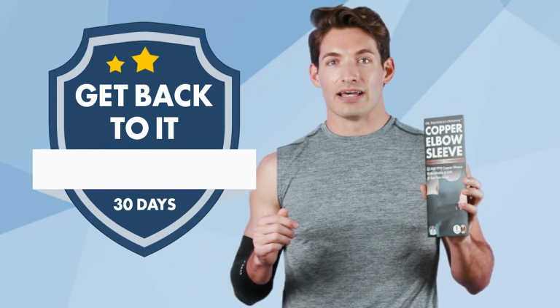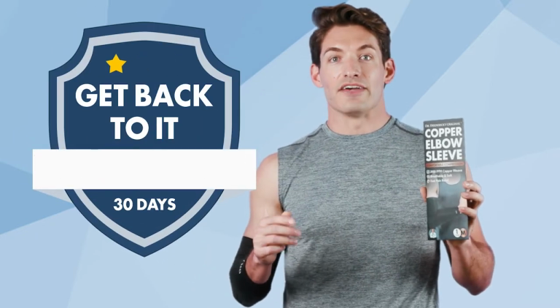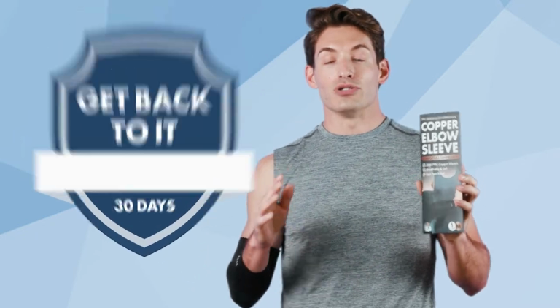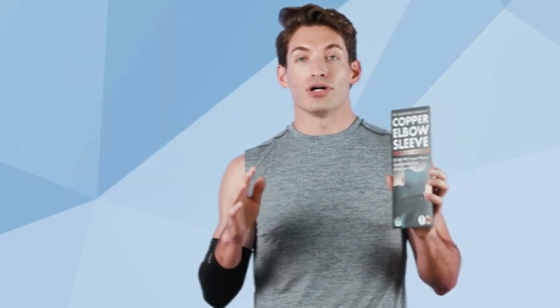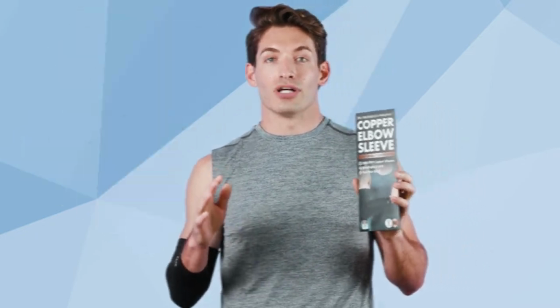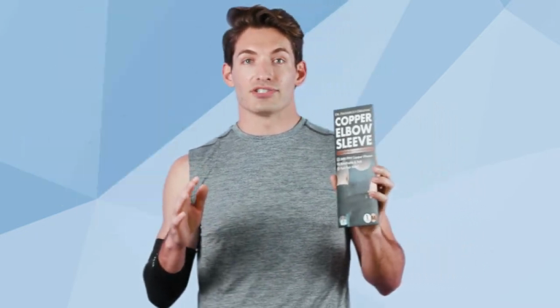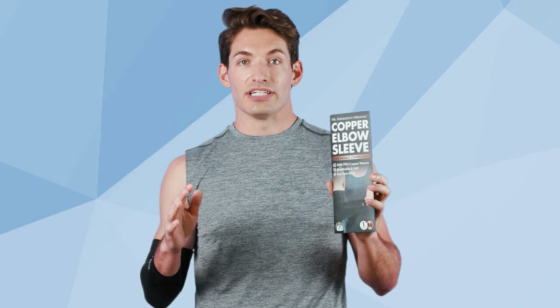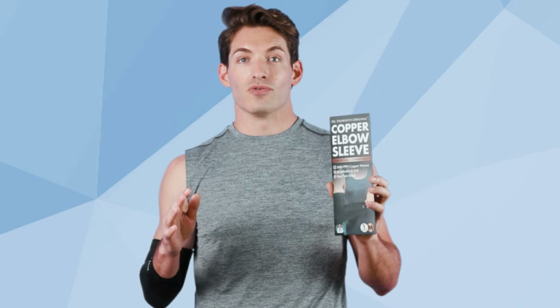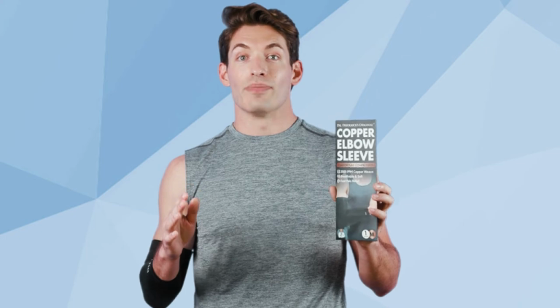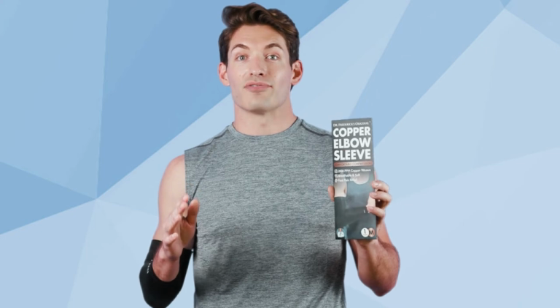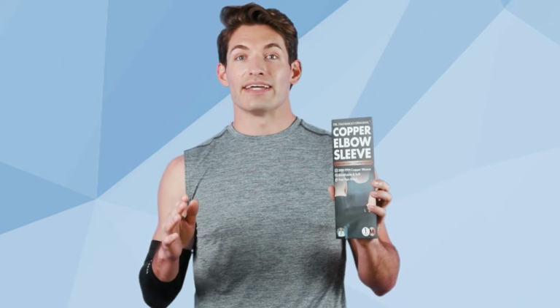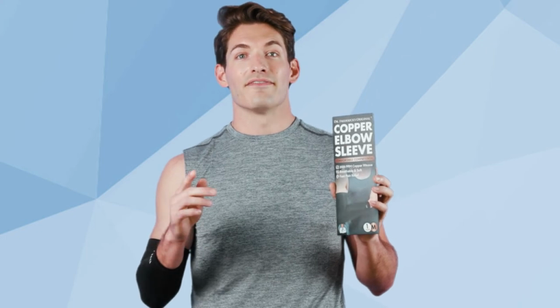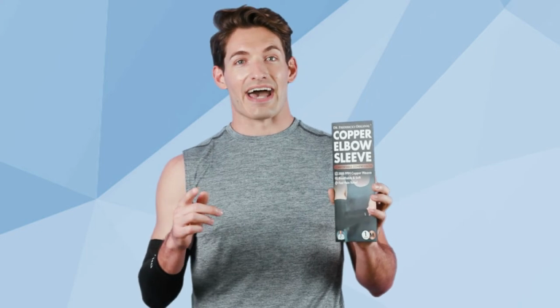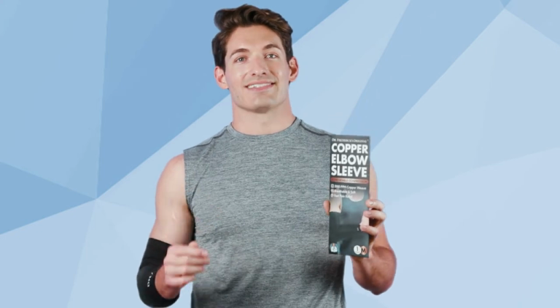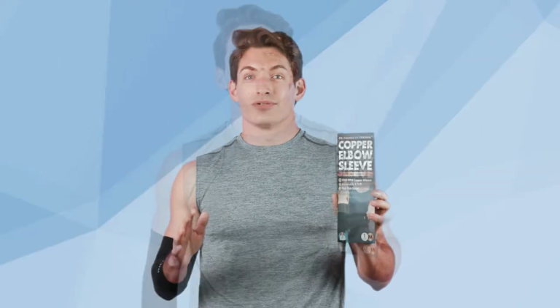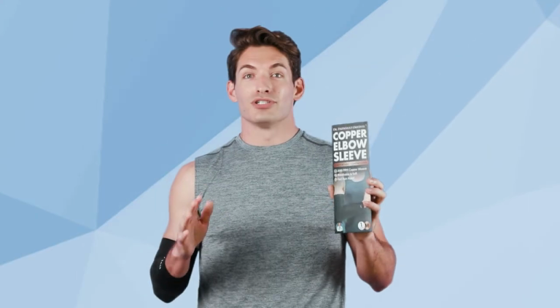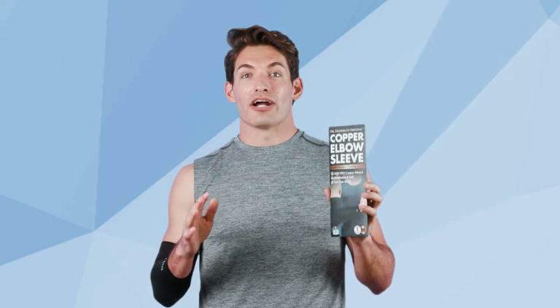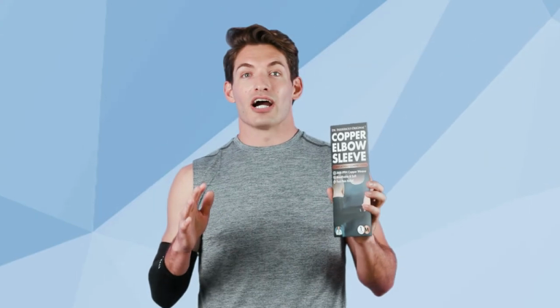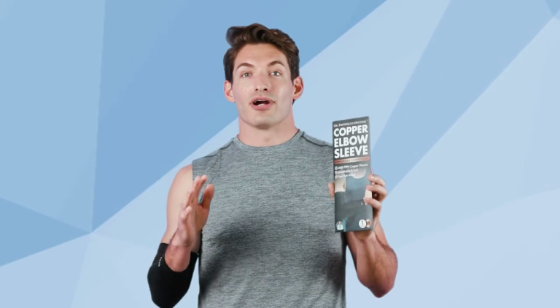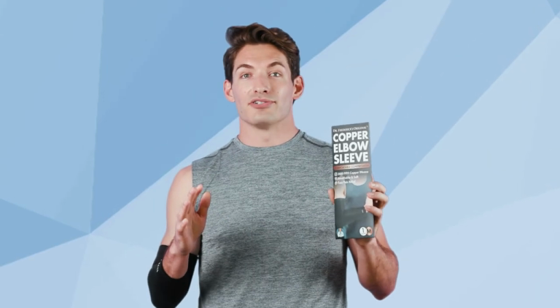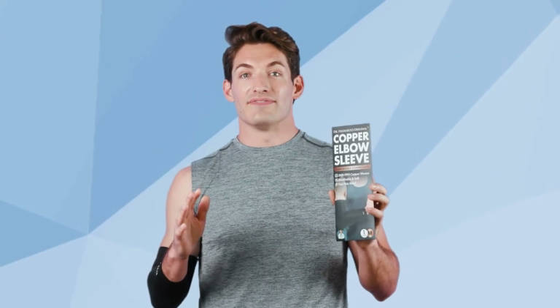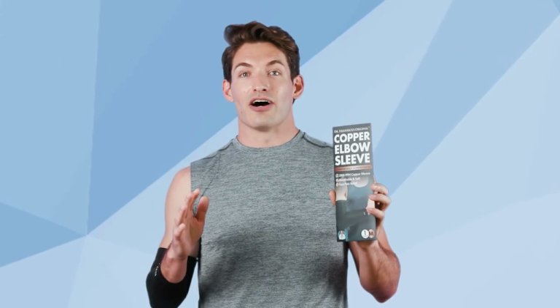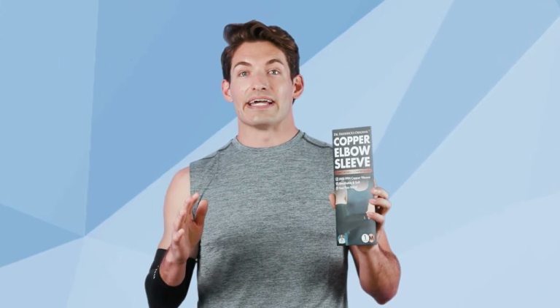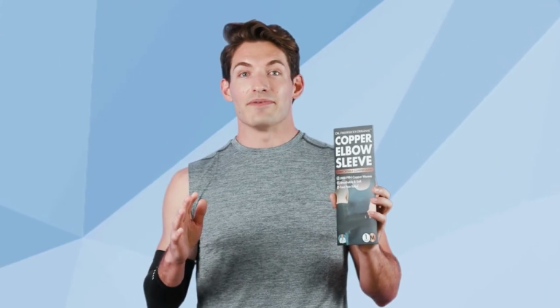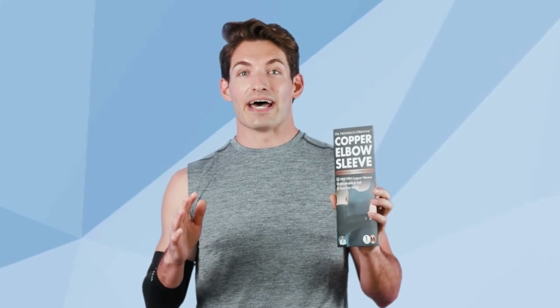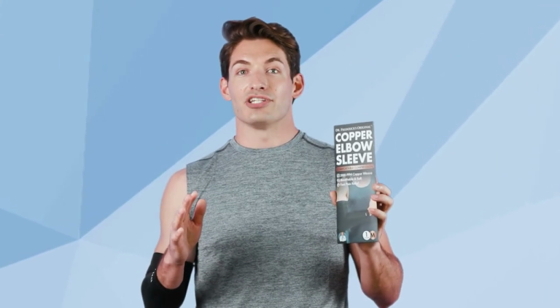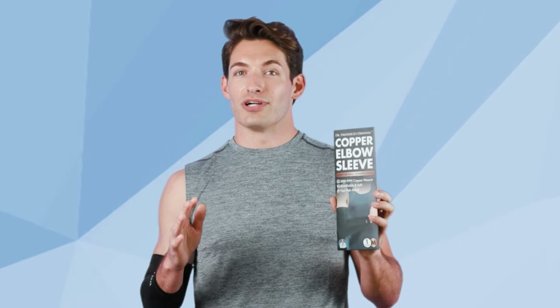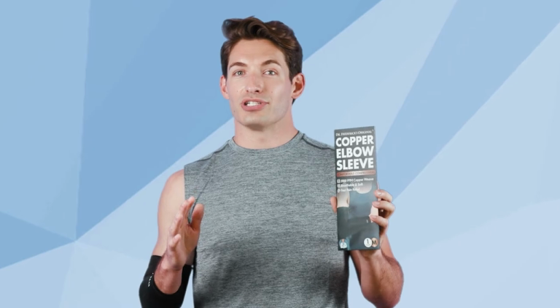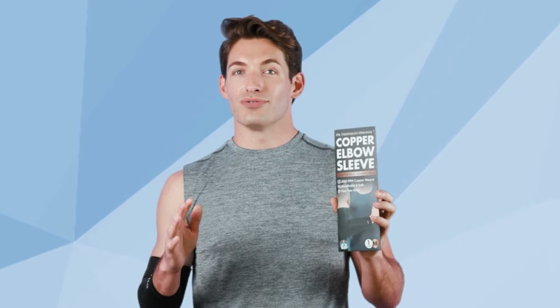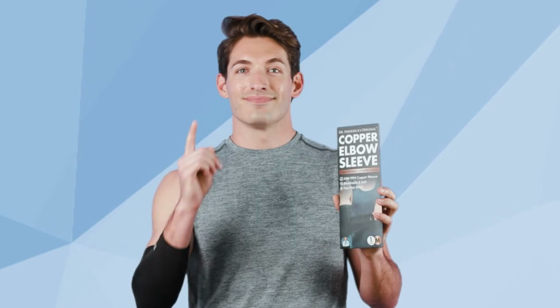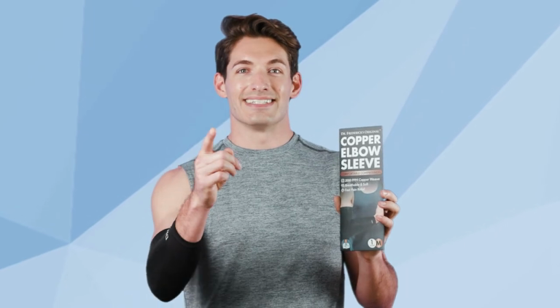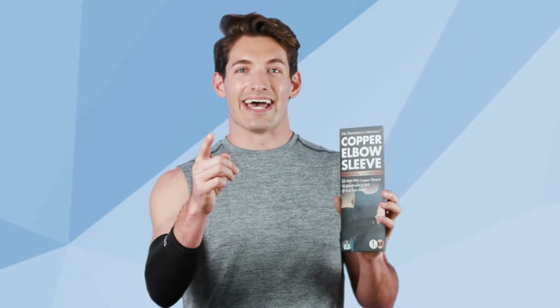If you don't love your sleeve, we'll make it right fast. Try our copper elbow sleeve now and get back to the original you today. Have a good day!